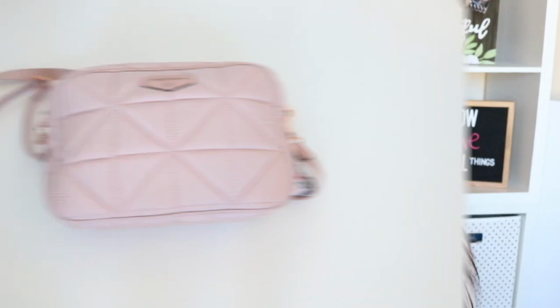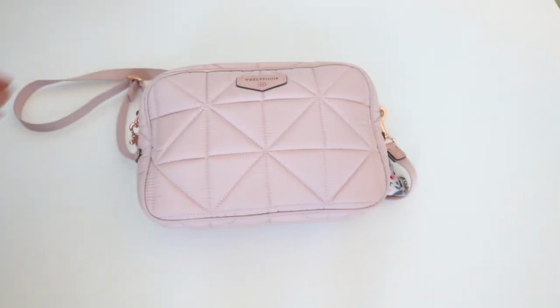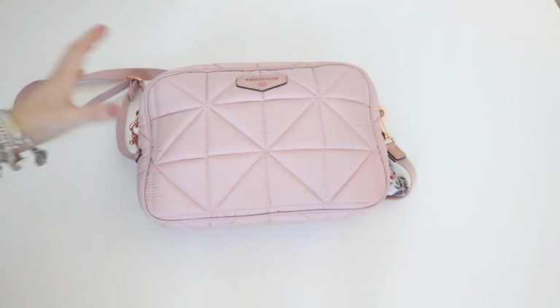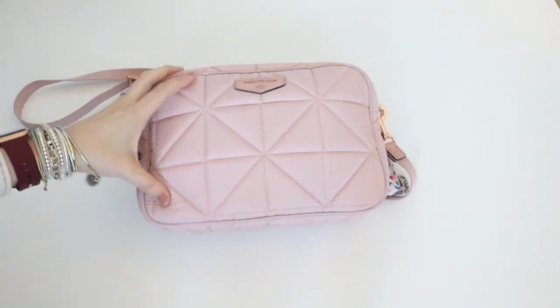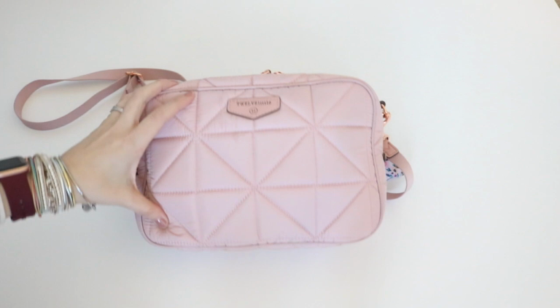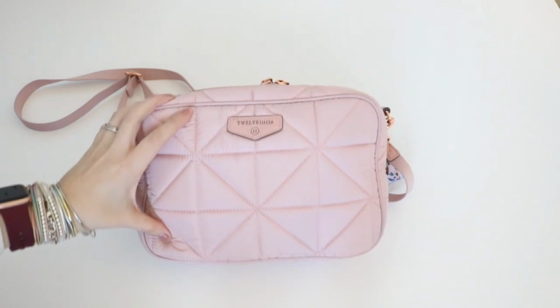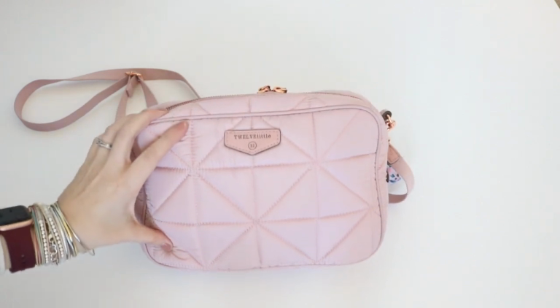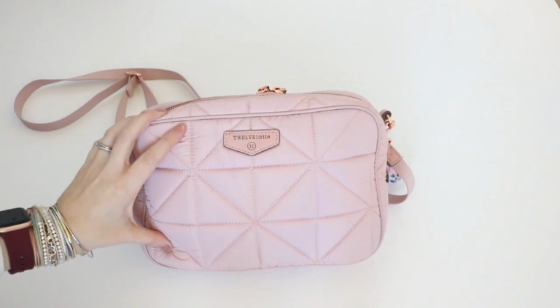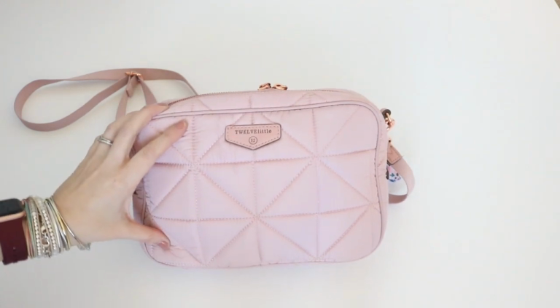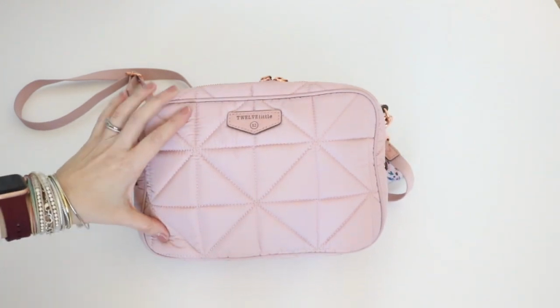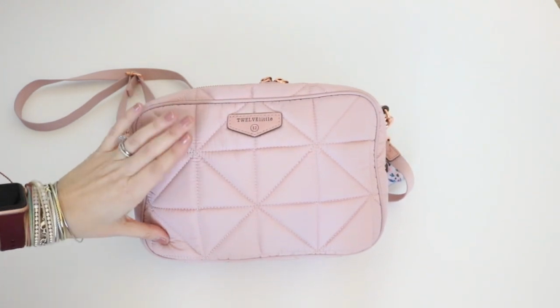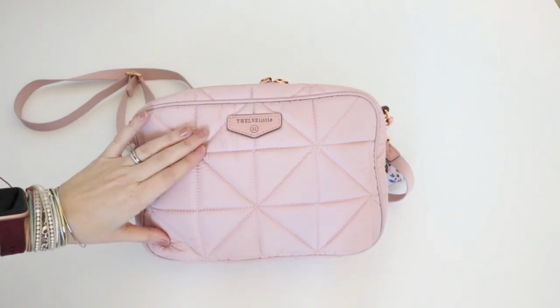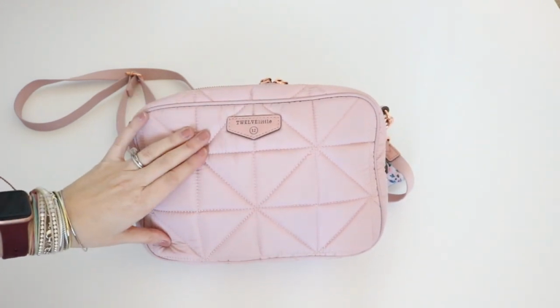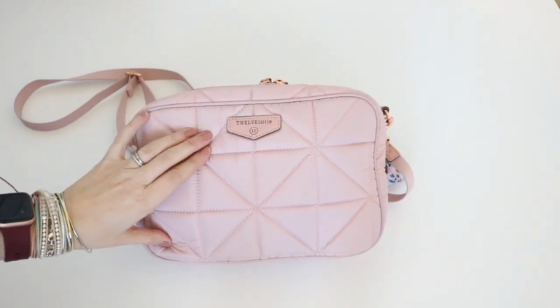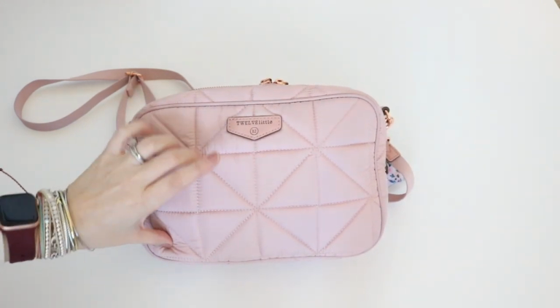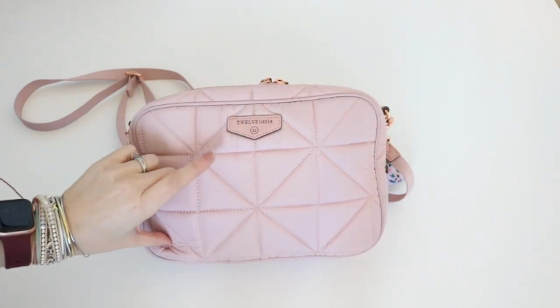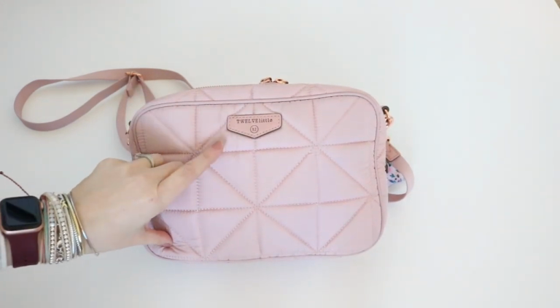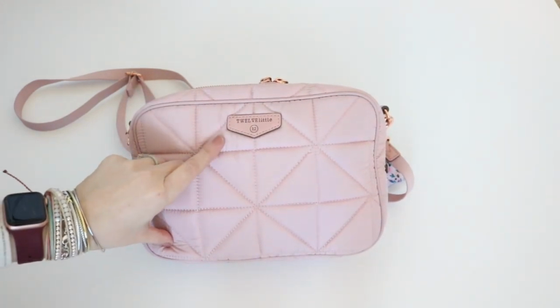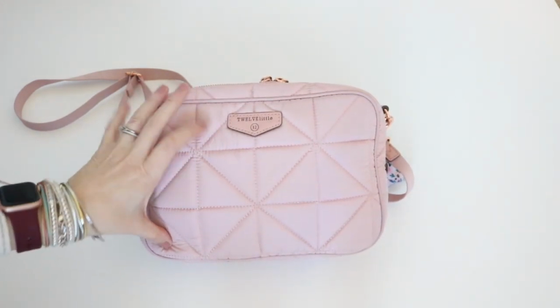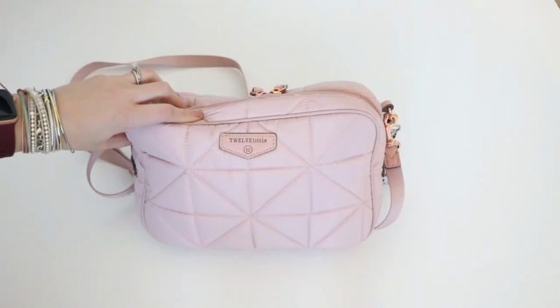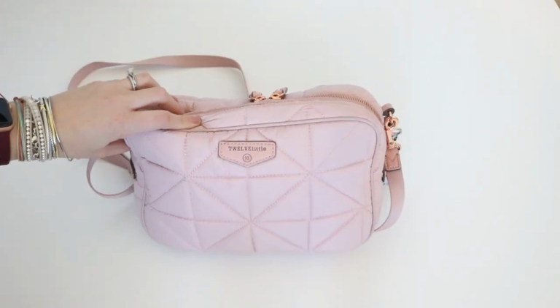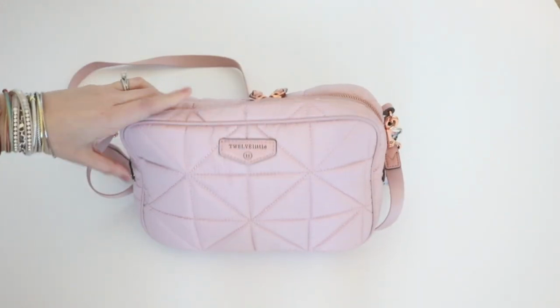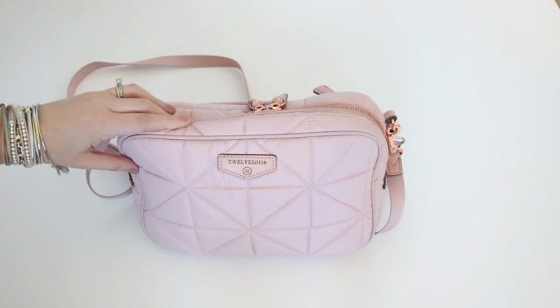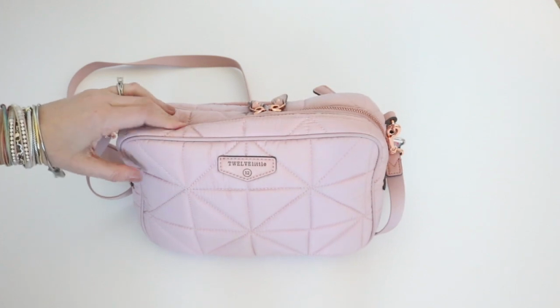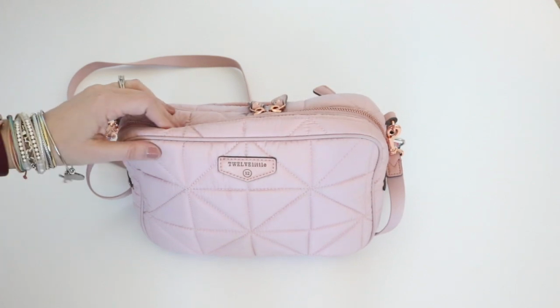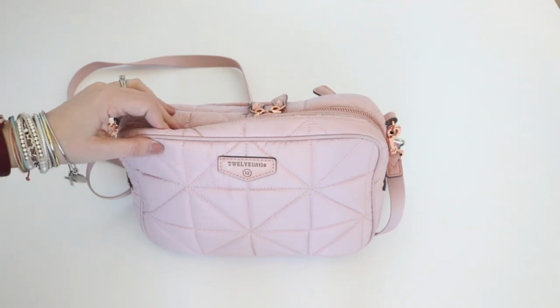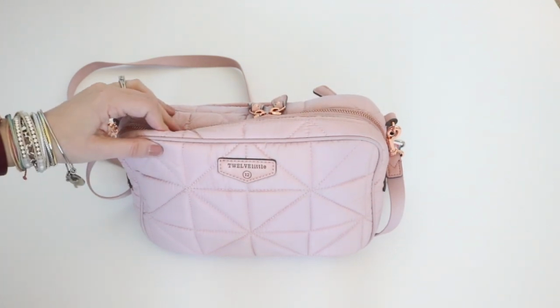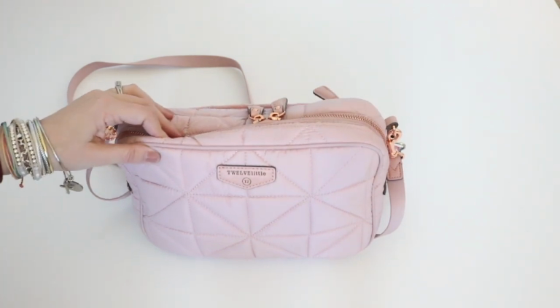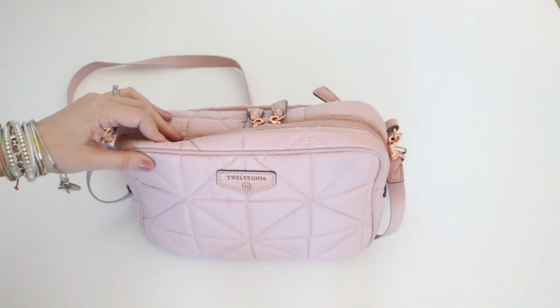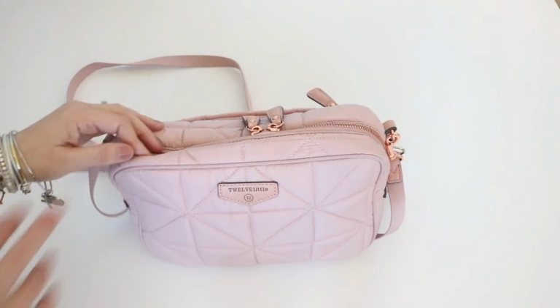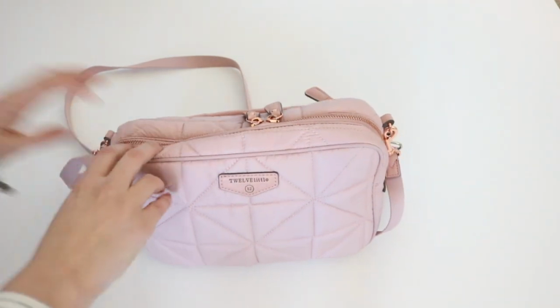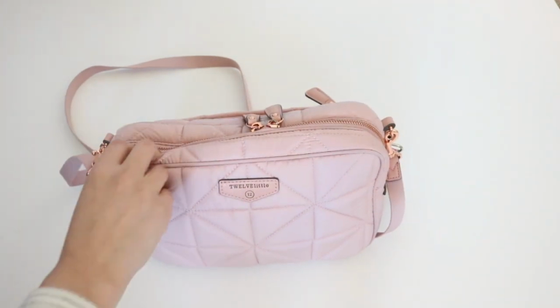If you are on your potty training journey, the first part of this video is for you. So let's go ahead and see how I have this bag all packed up for a potty training mama.